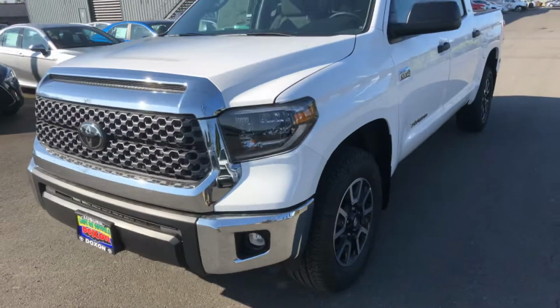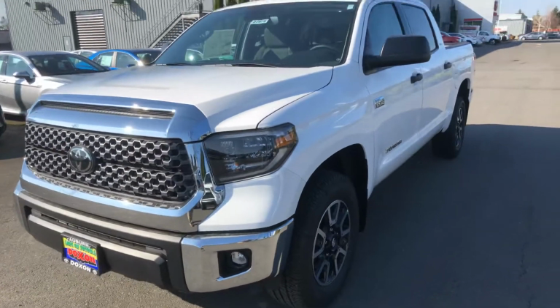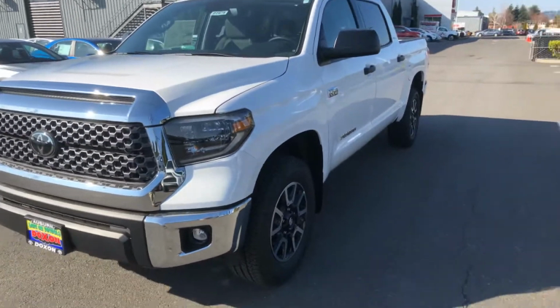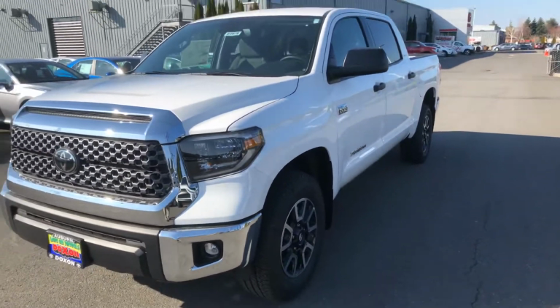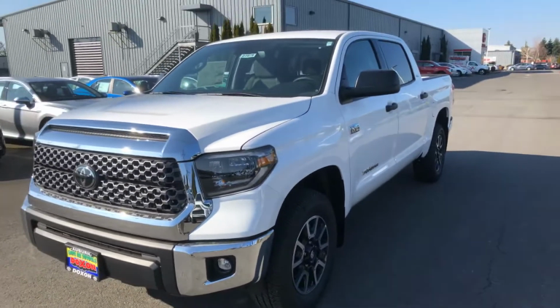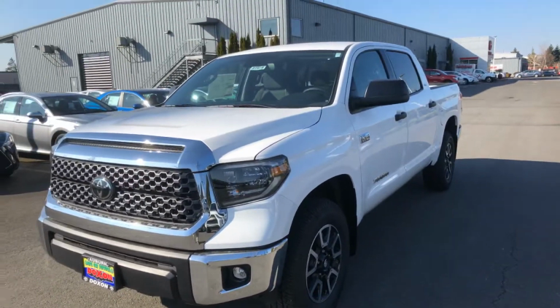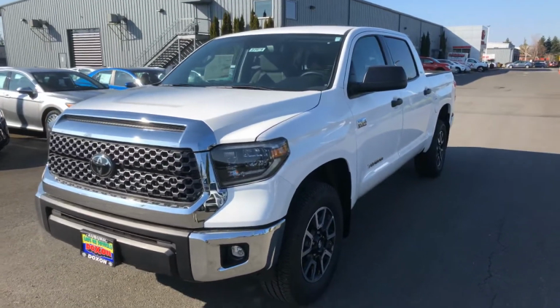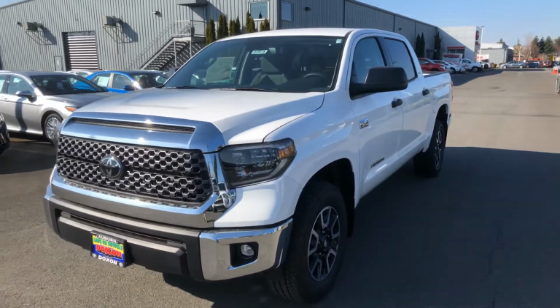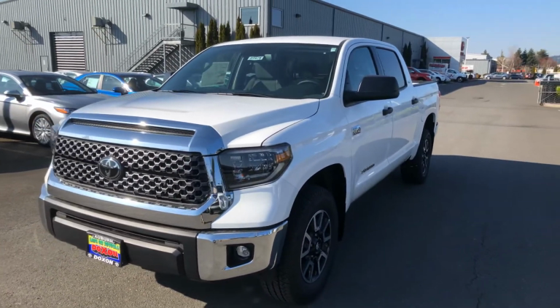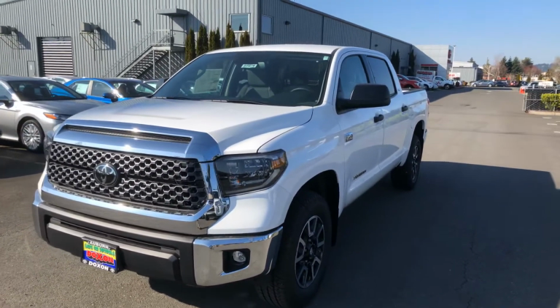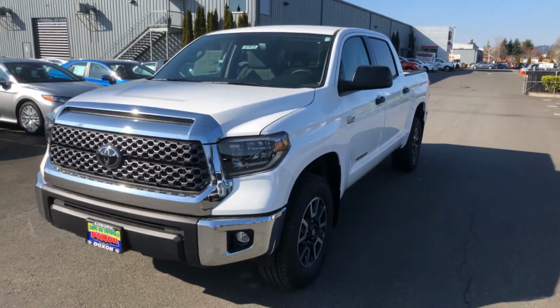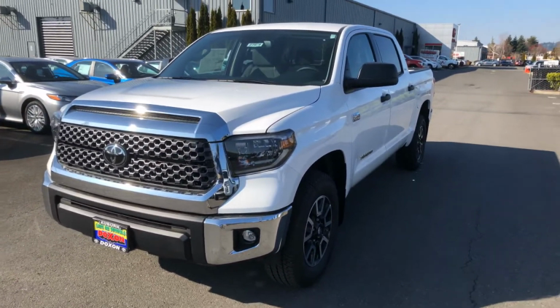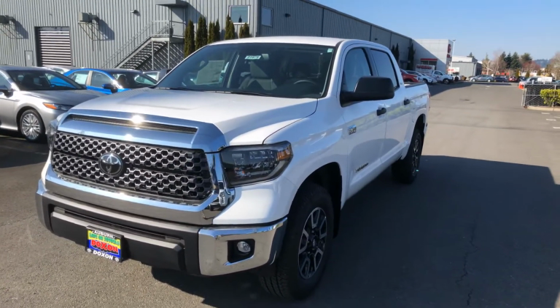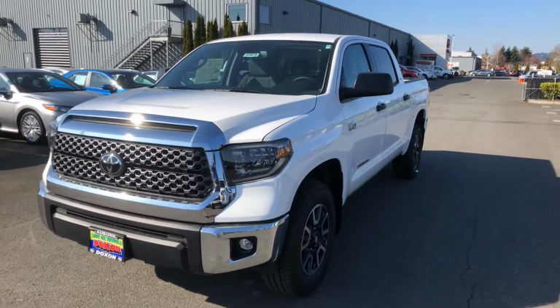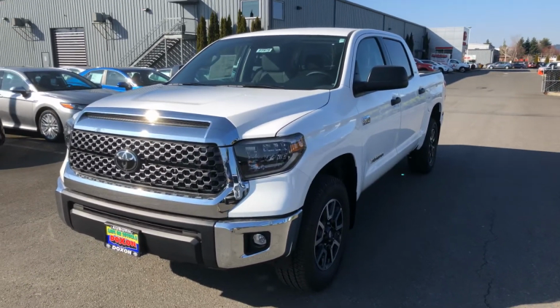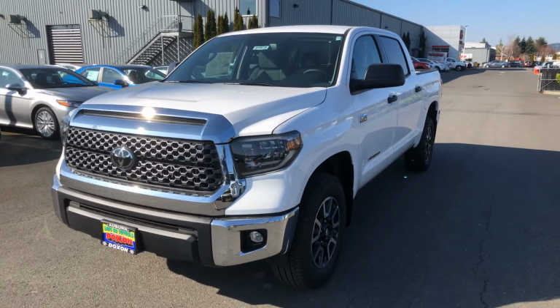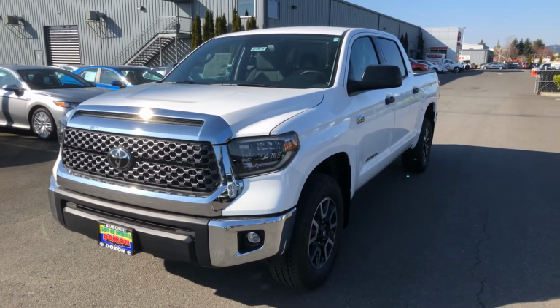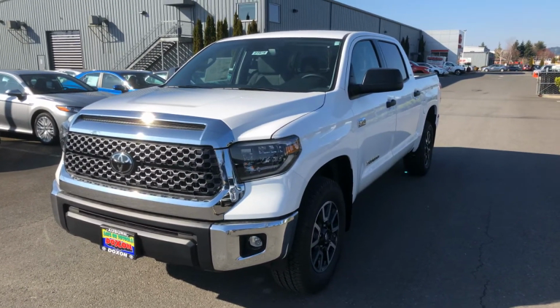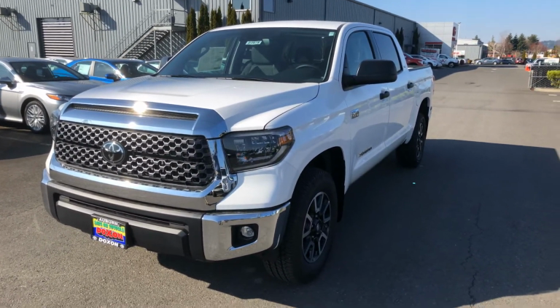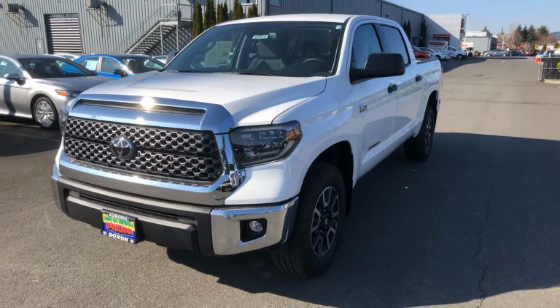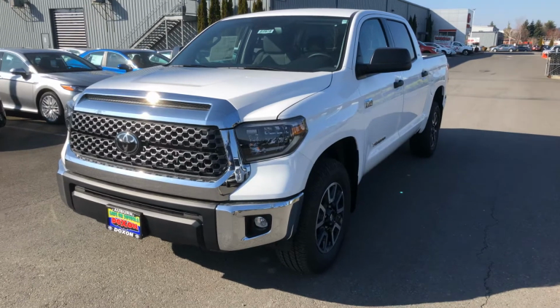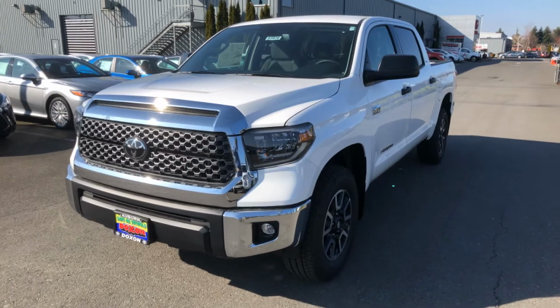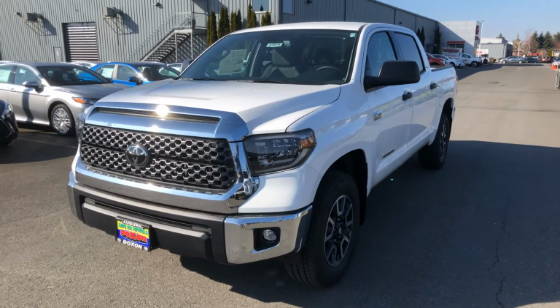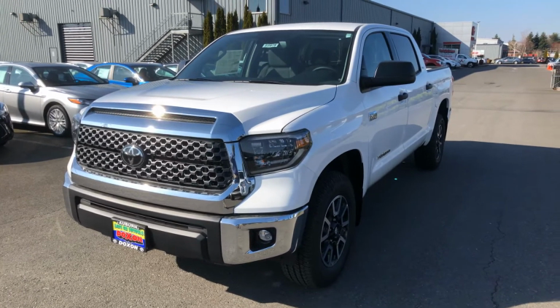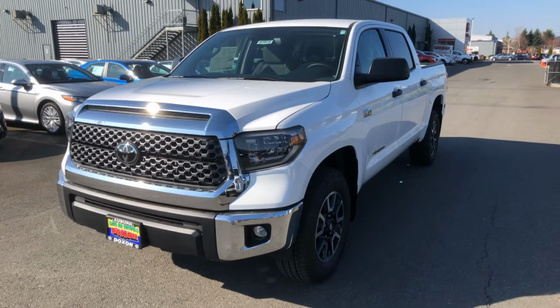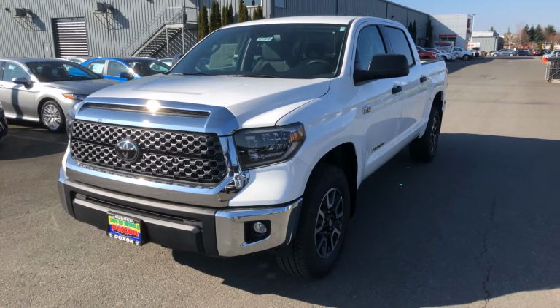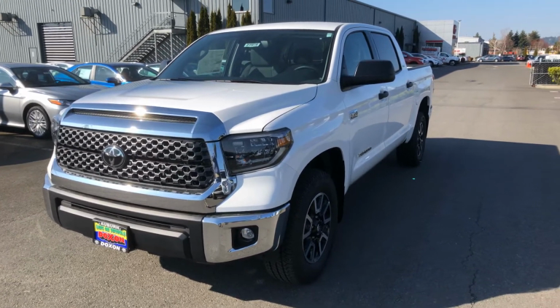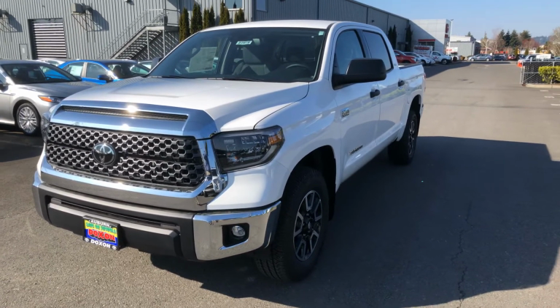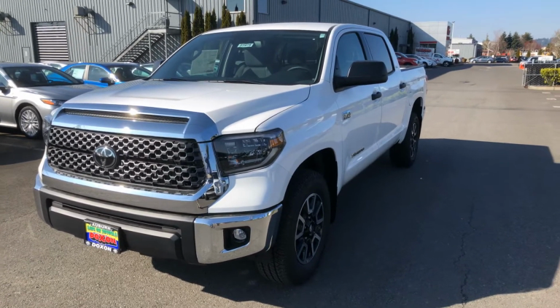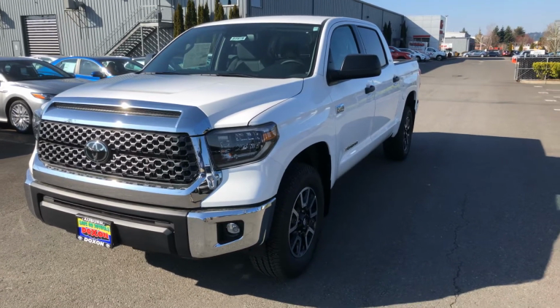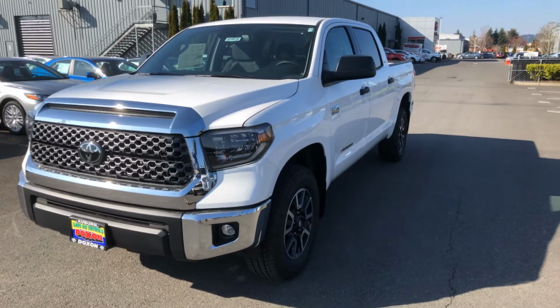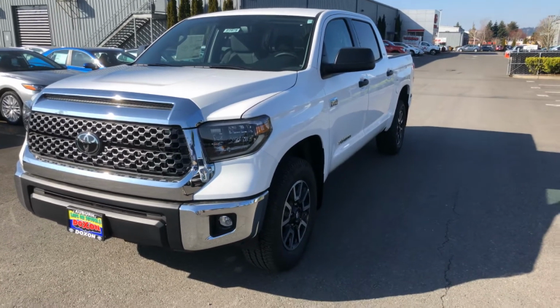Let me know when you'd like to come and take a look at it. I'm at 253-394-0046. We're open until 7 tonight and from 10 until 6 on Sunday. Thank you!